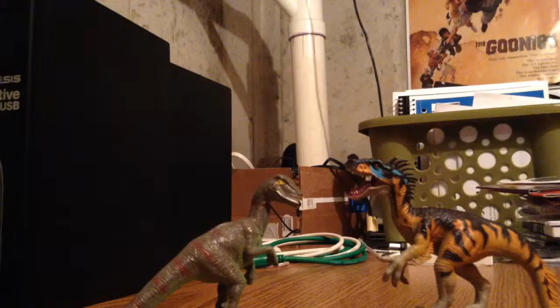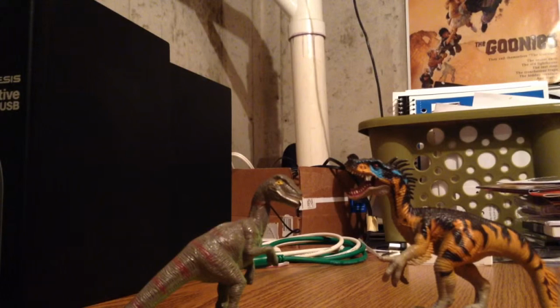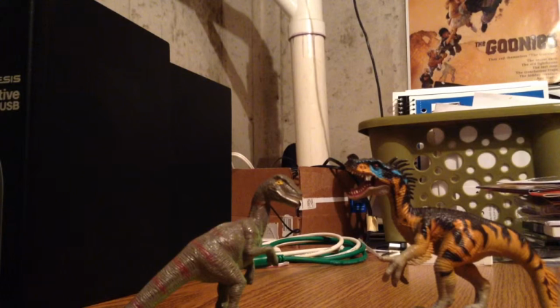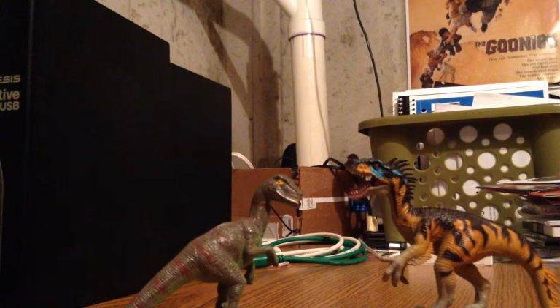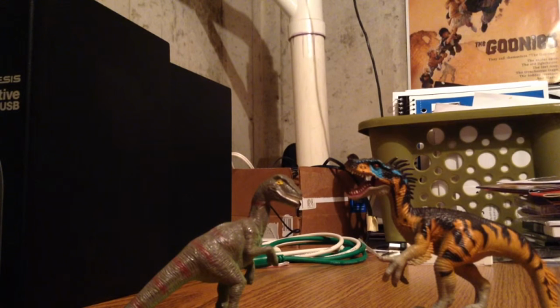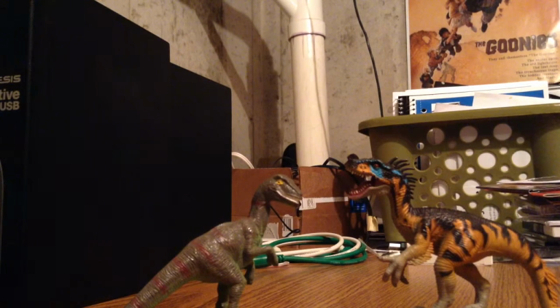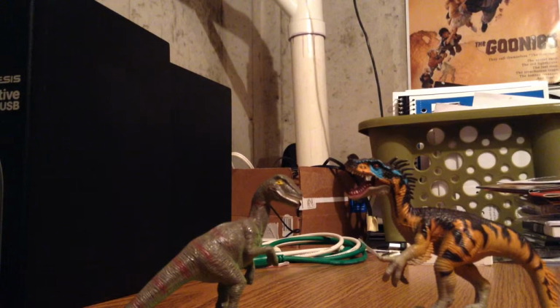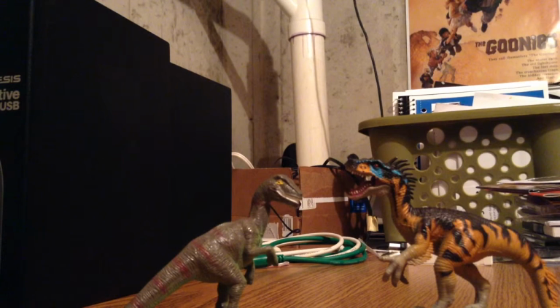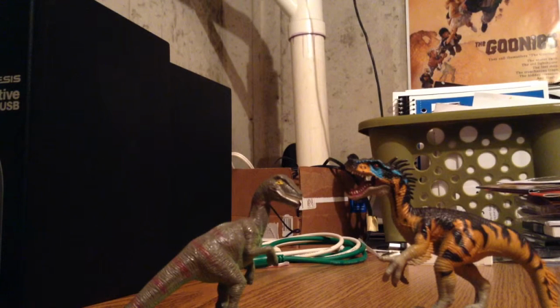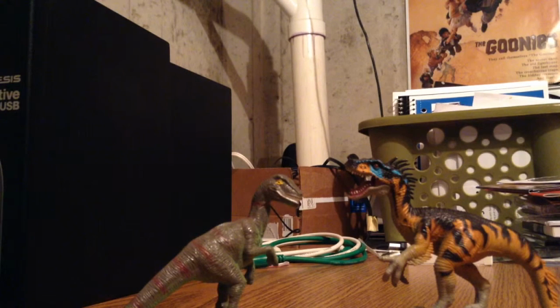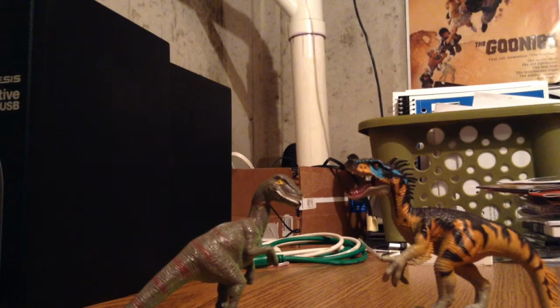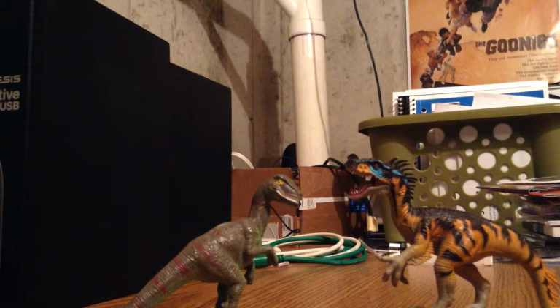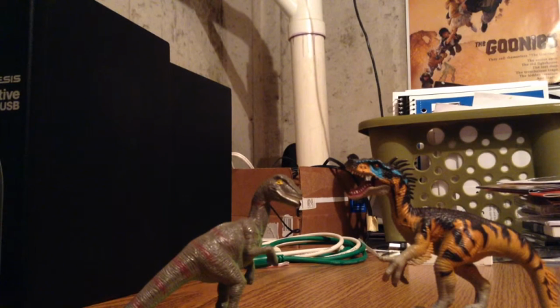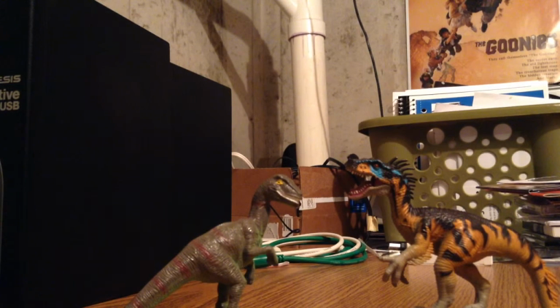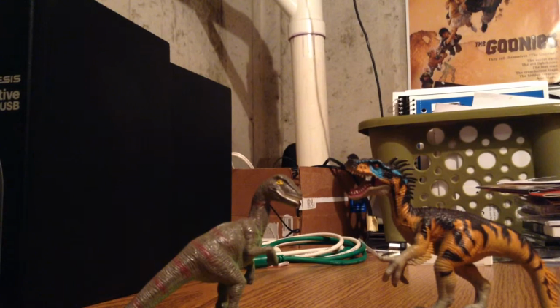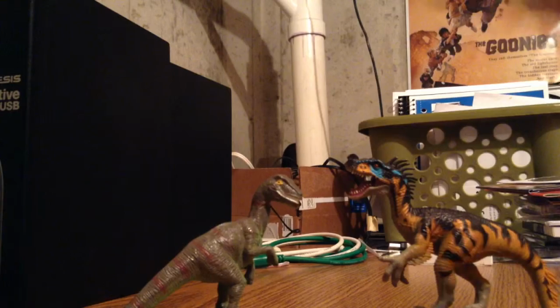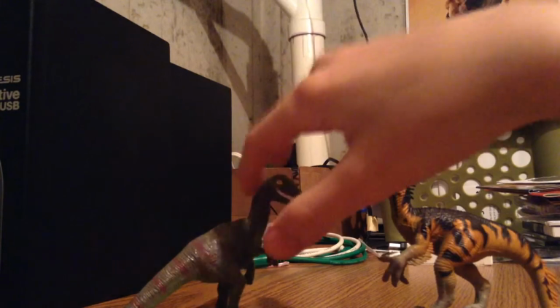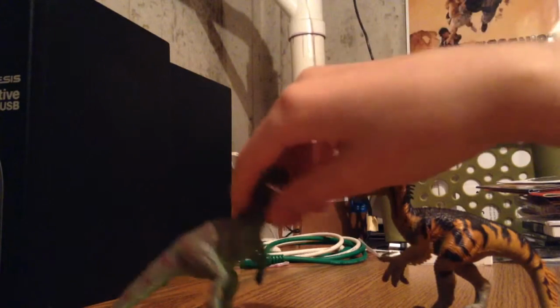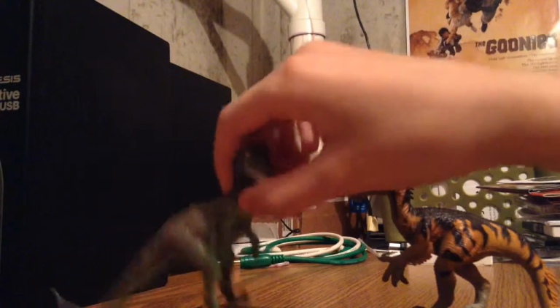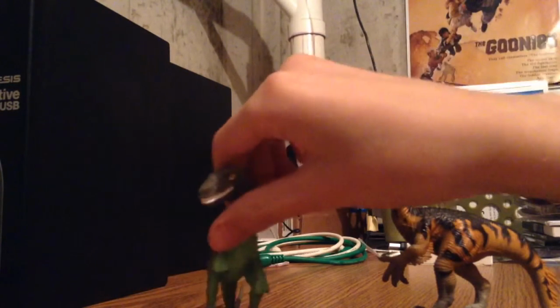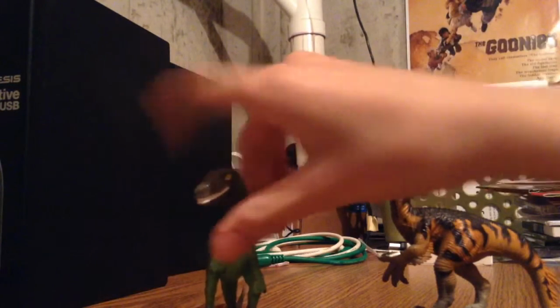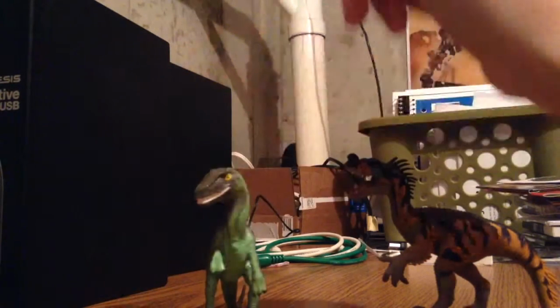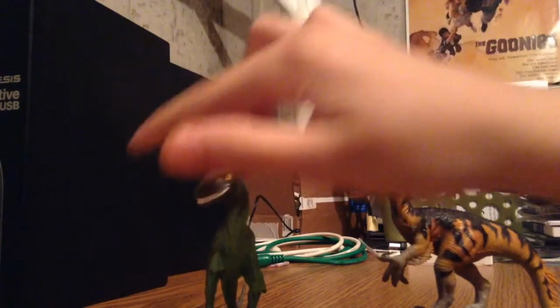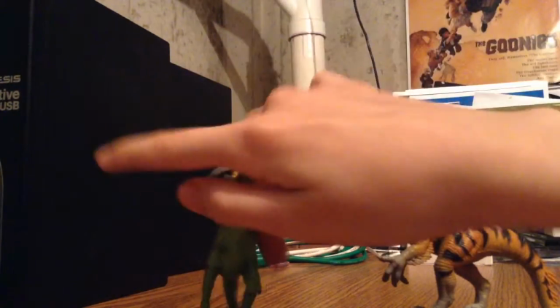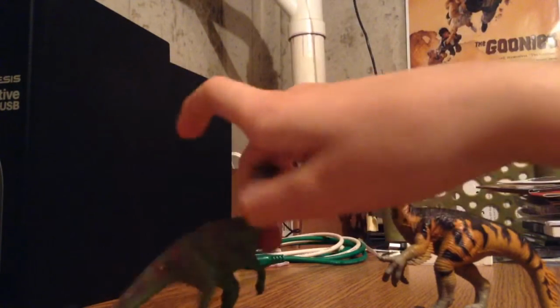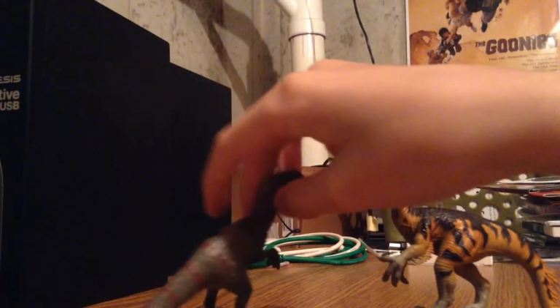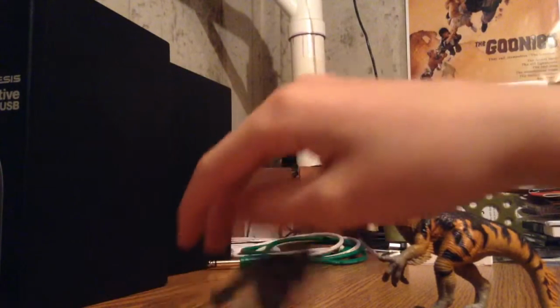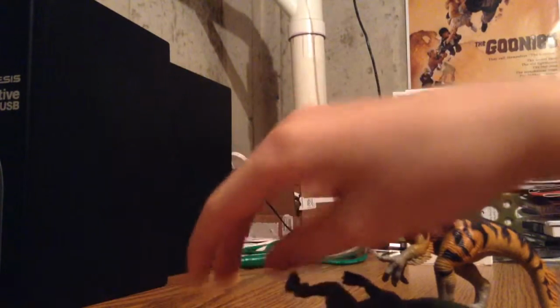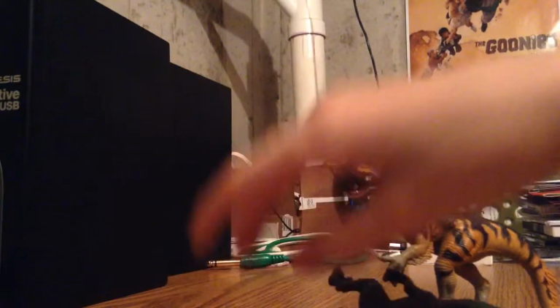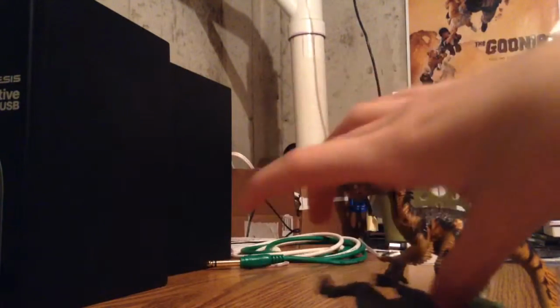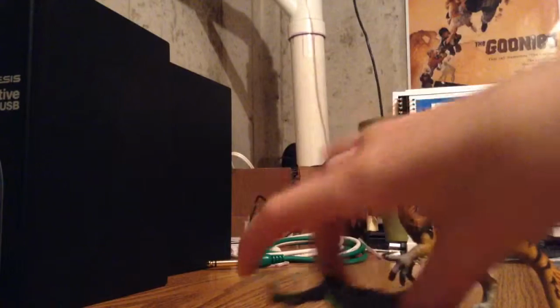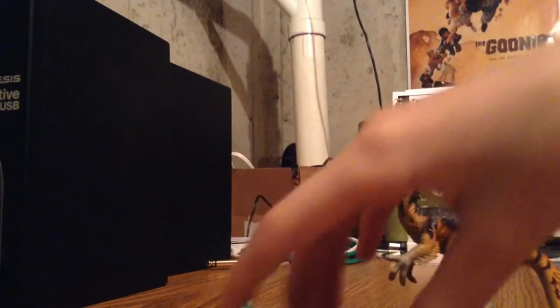Hey guys, Dear Phil Films, and today we have another Who Will Win! This time, it's Velociraptor vs. Ornitholestes.